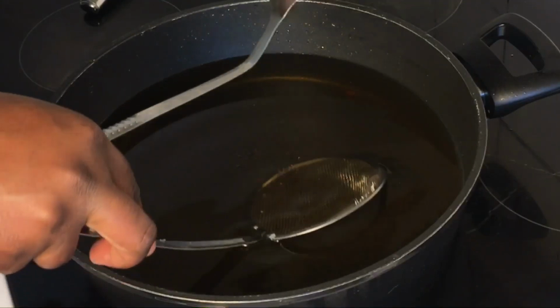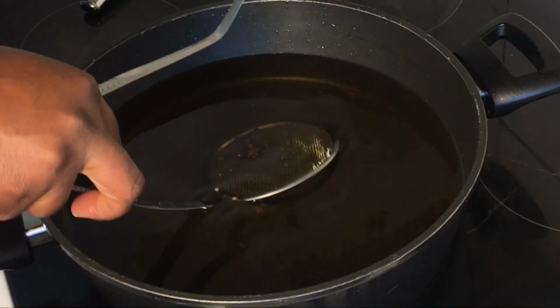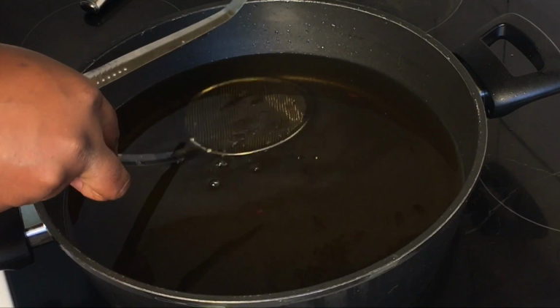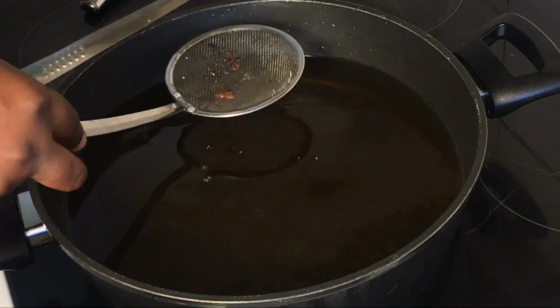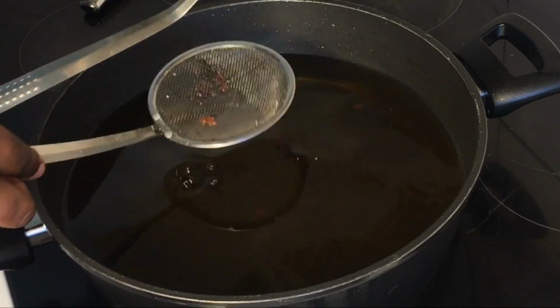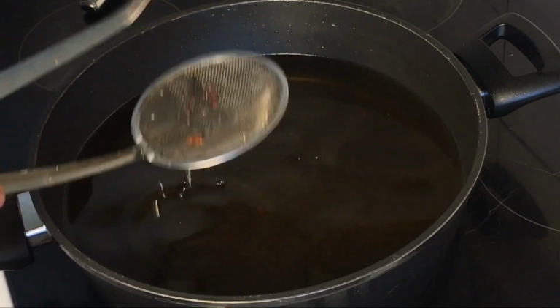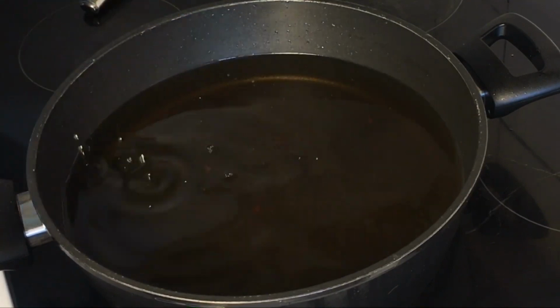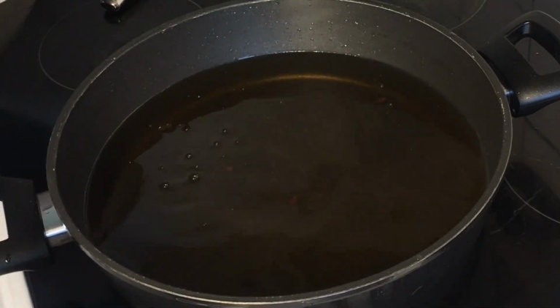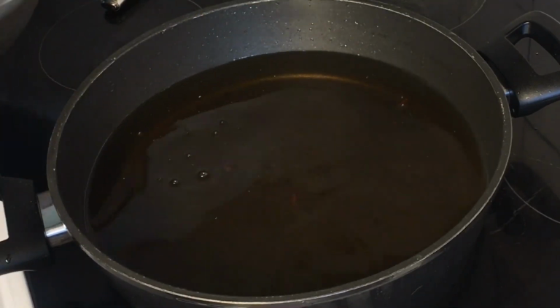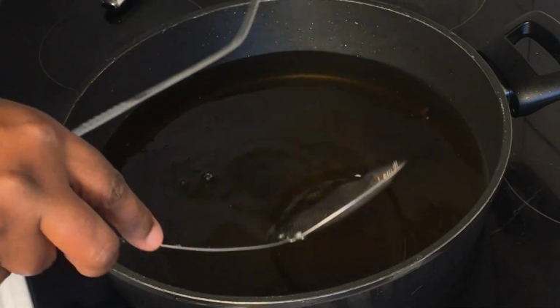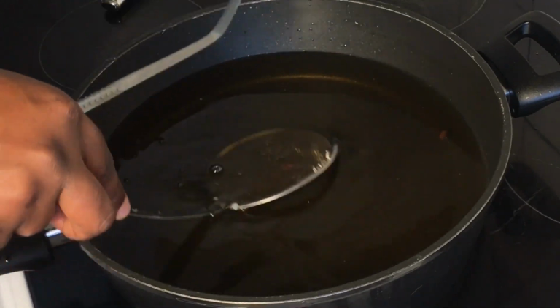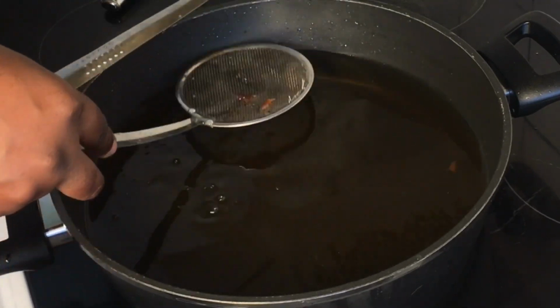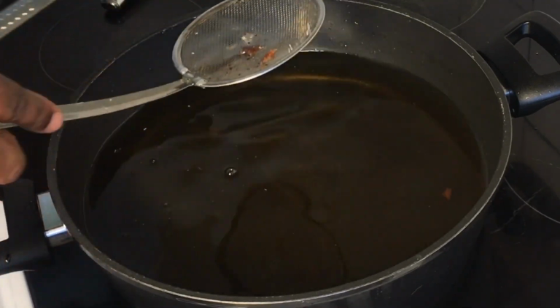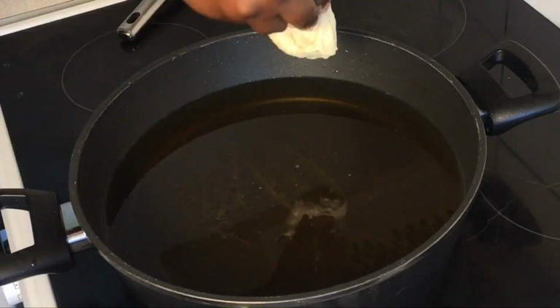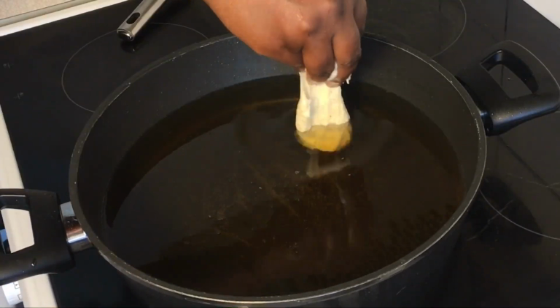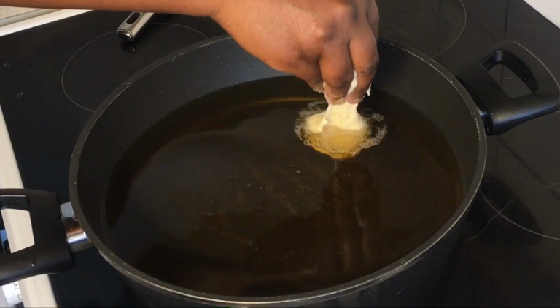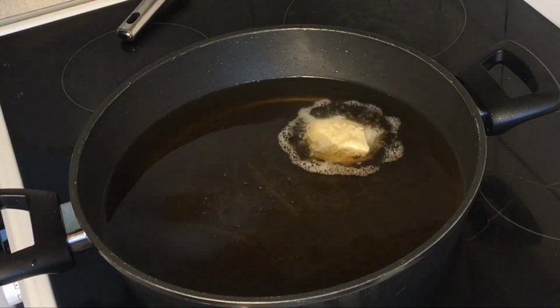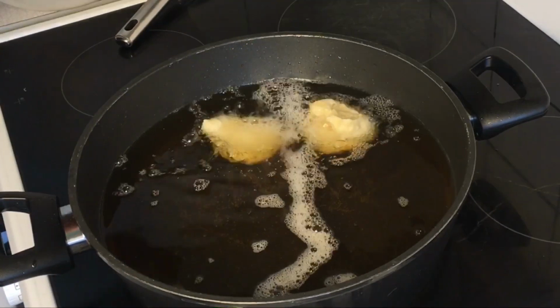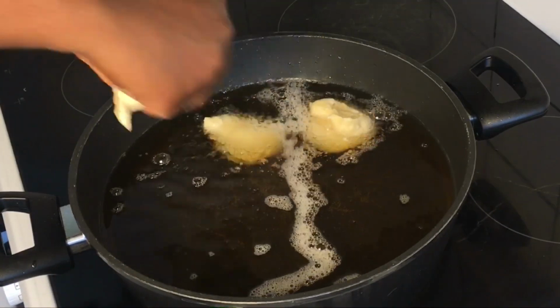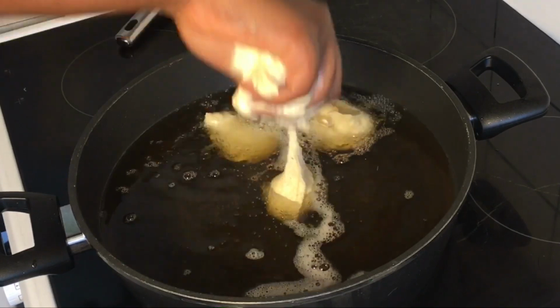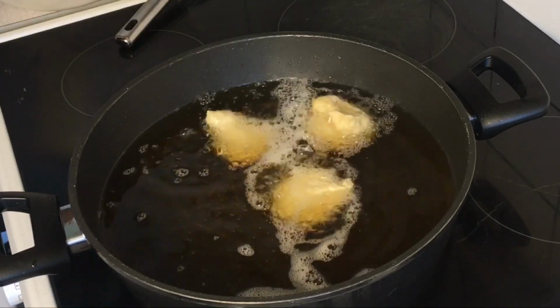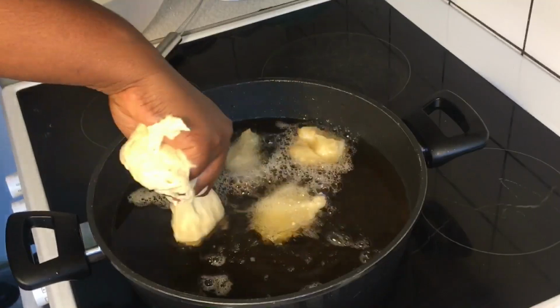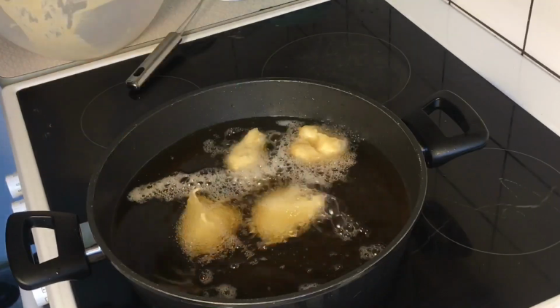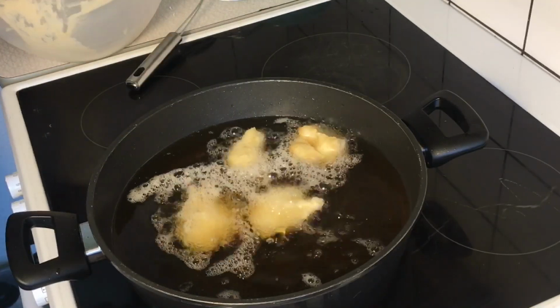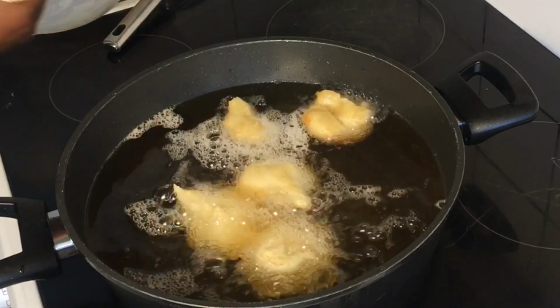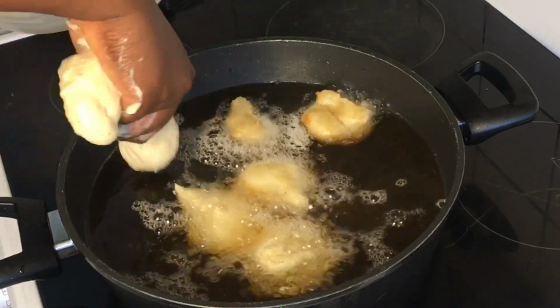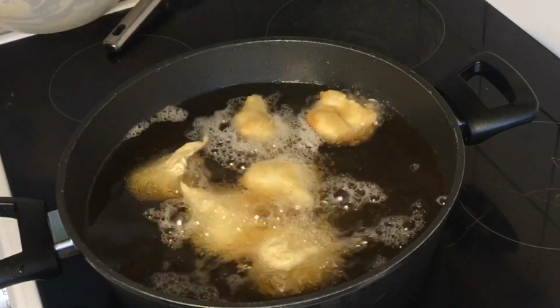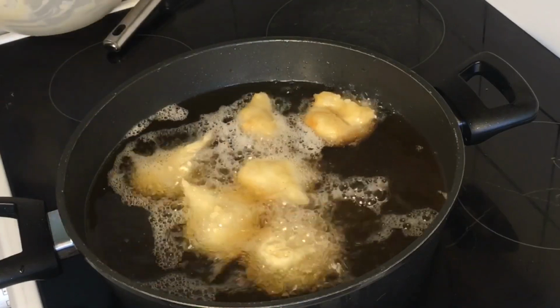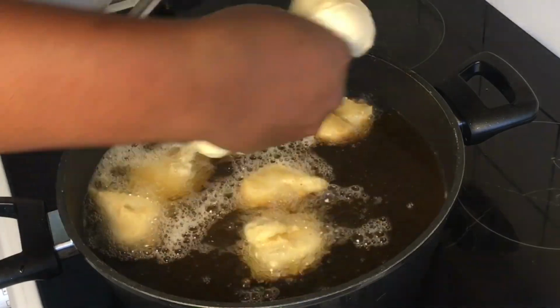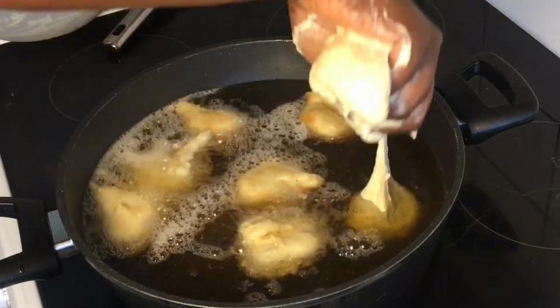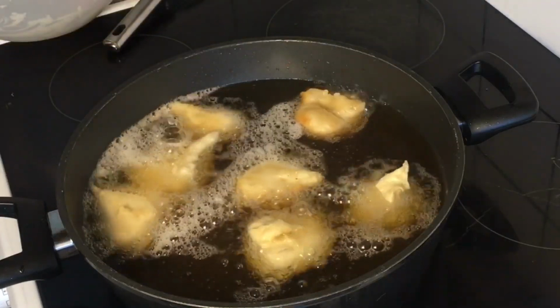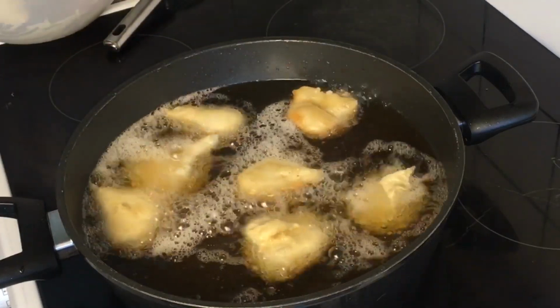Once you're done with one batch, clean your oil and make sure it is neat before you begin to transfer the next set of doughnuts into the oil.